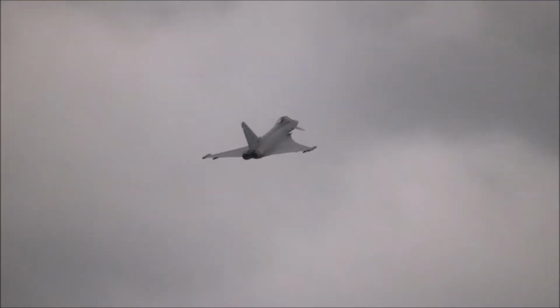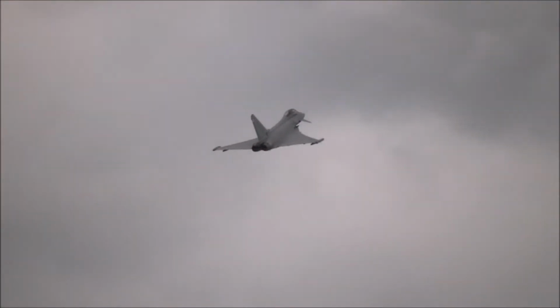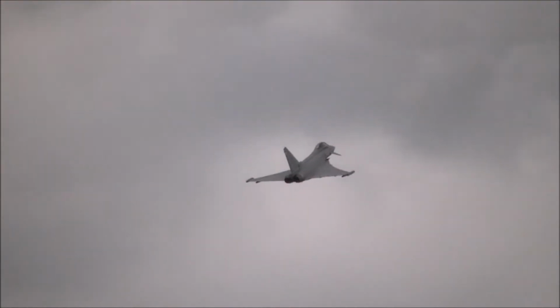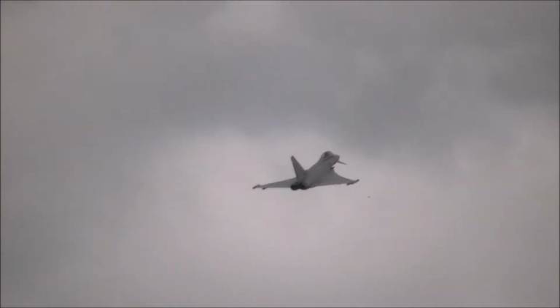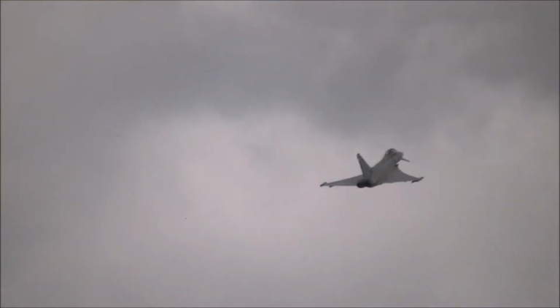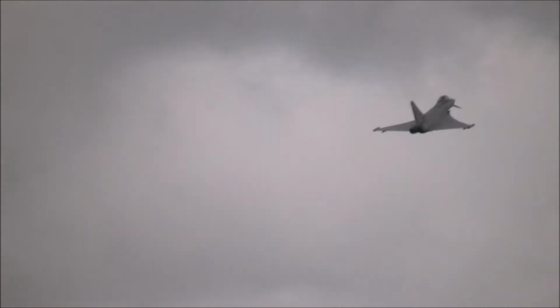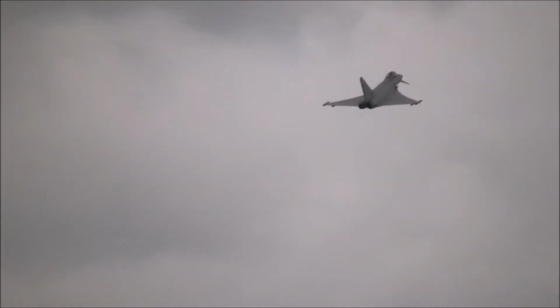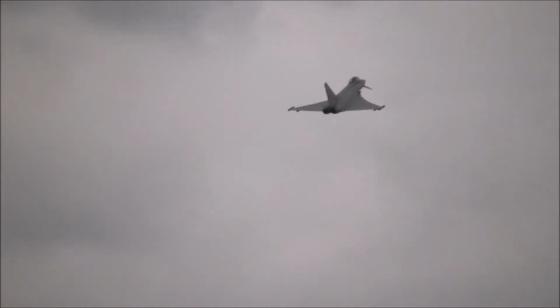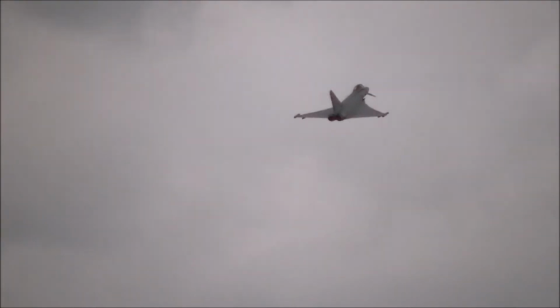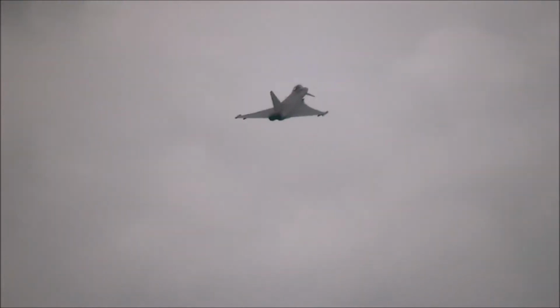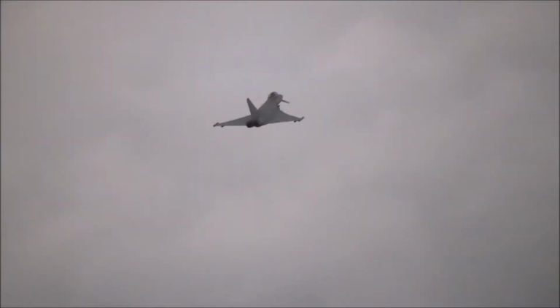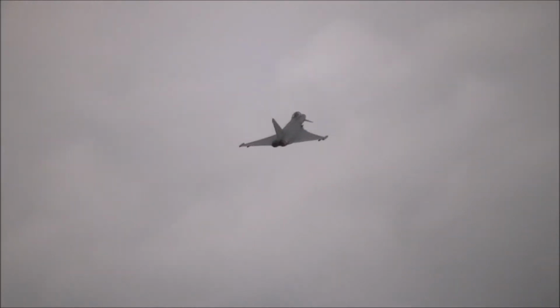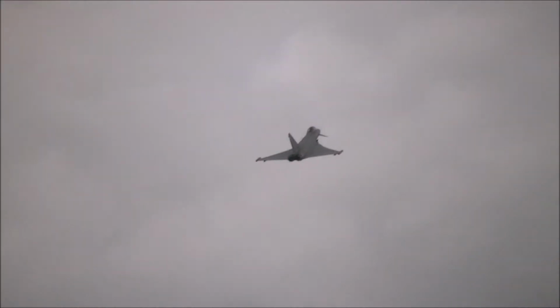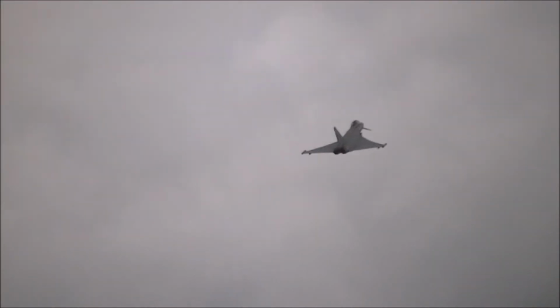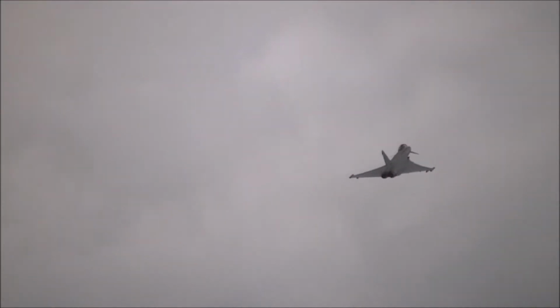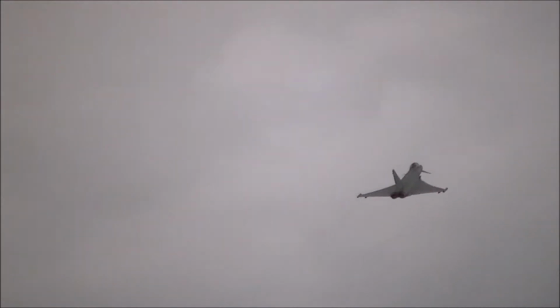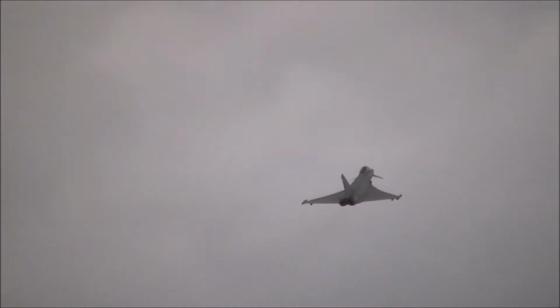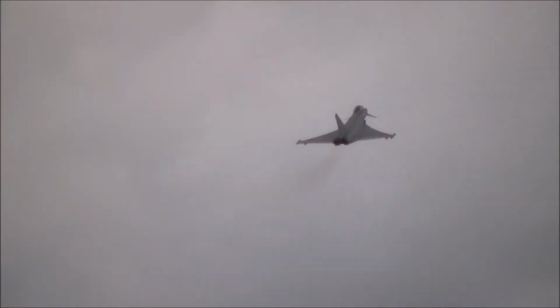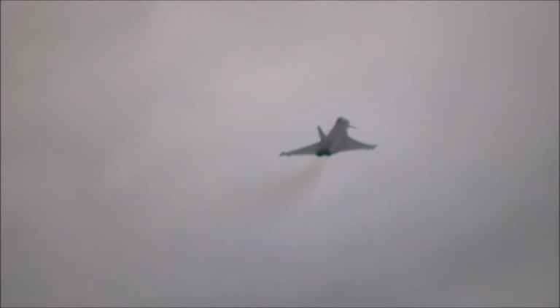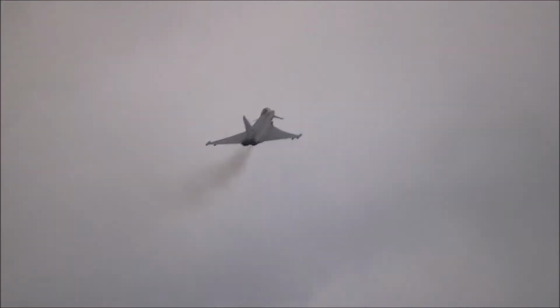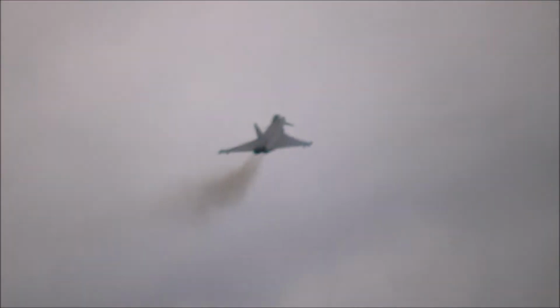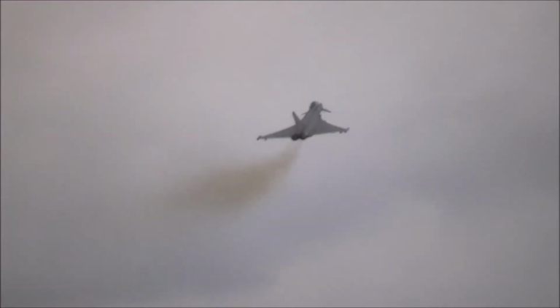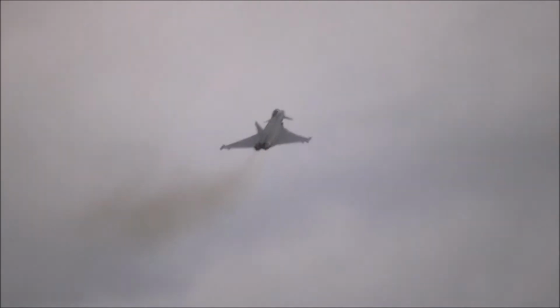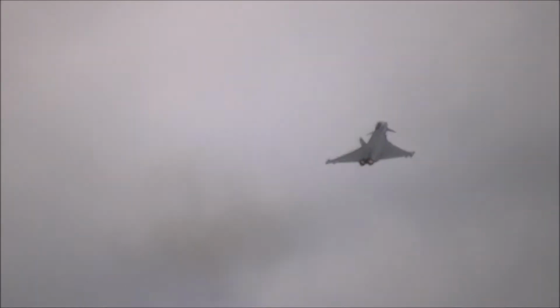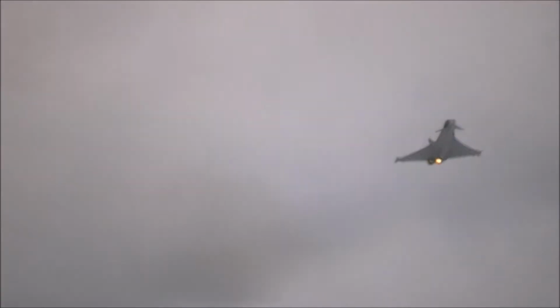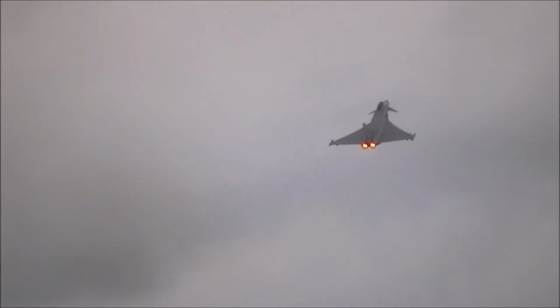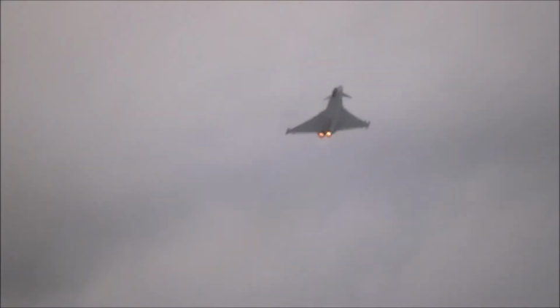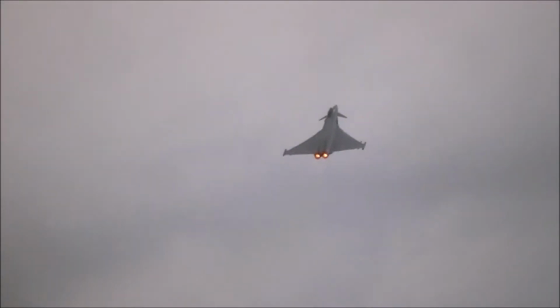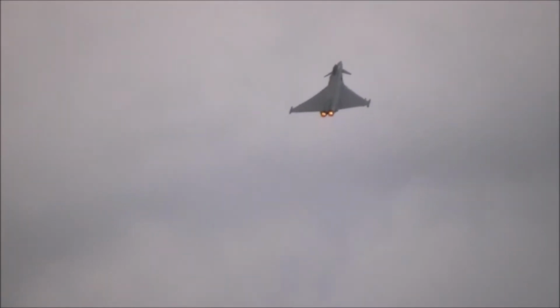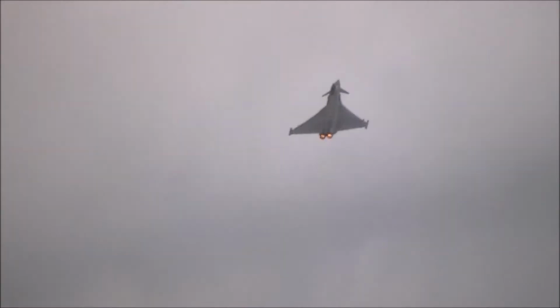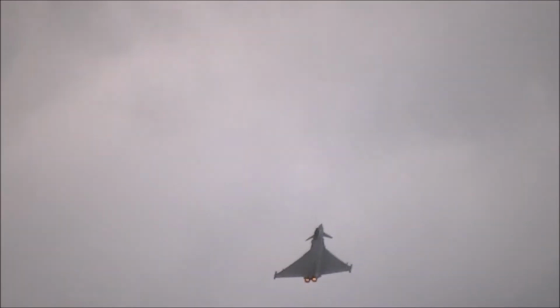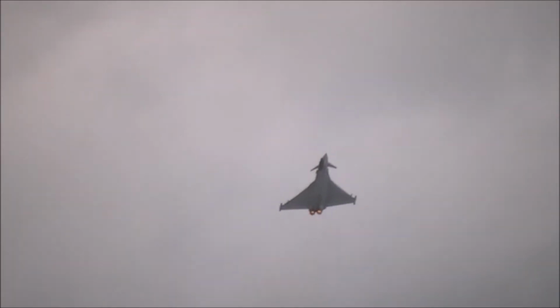The display pilot this weekend is Captain Dia Matas, and he has 1,600 of his total 1,700 flying hours on the Typhoon.